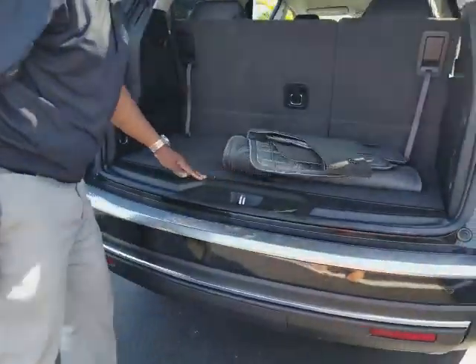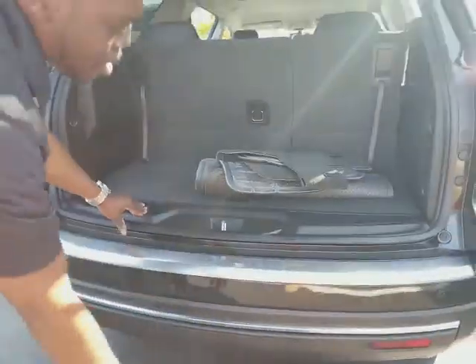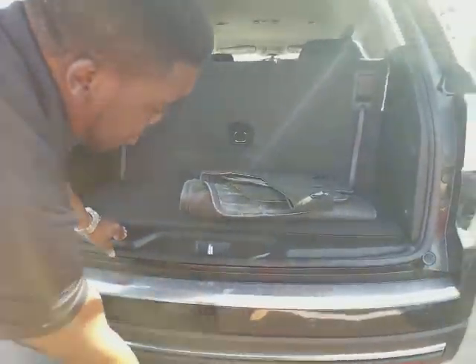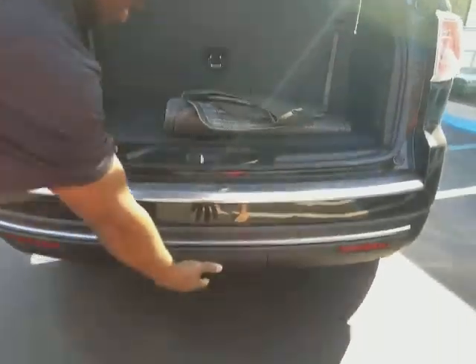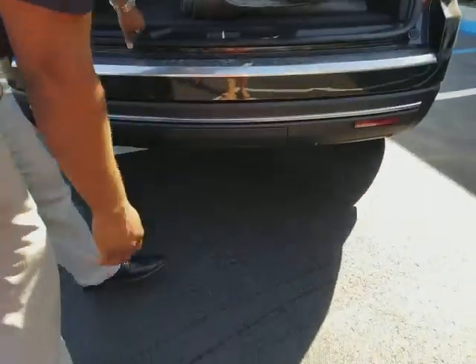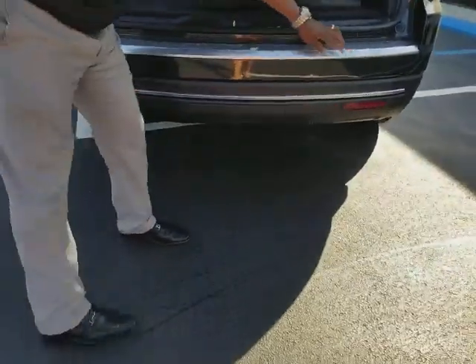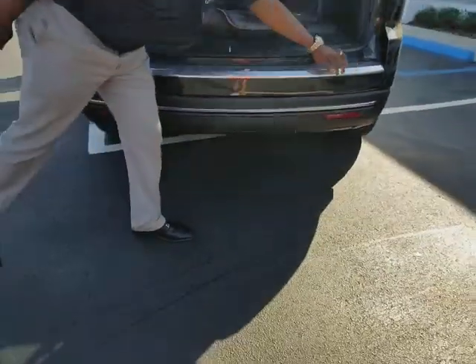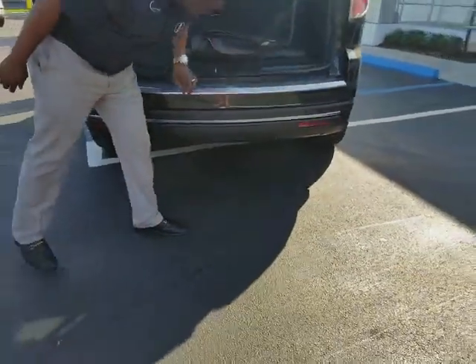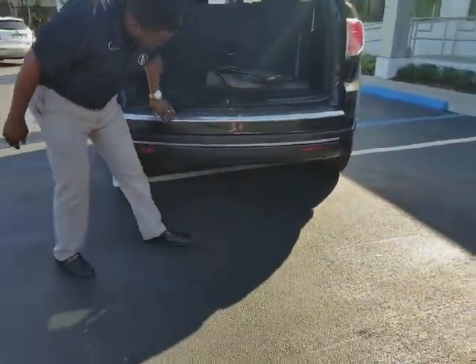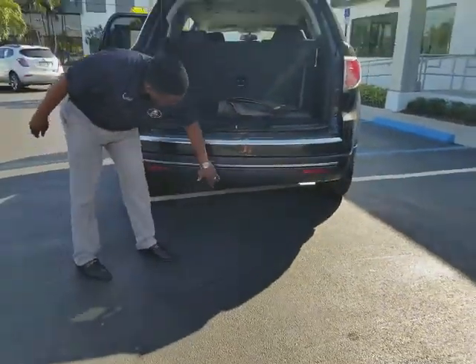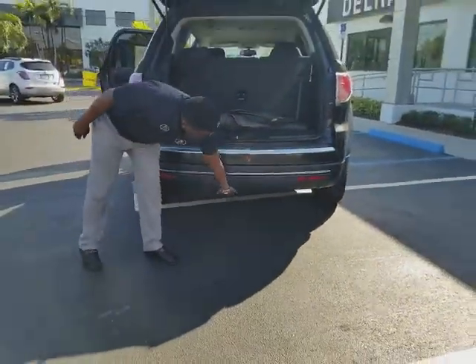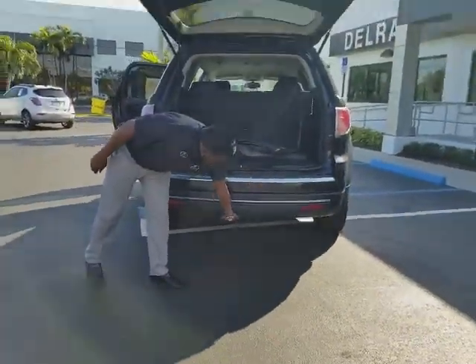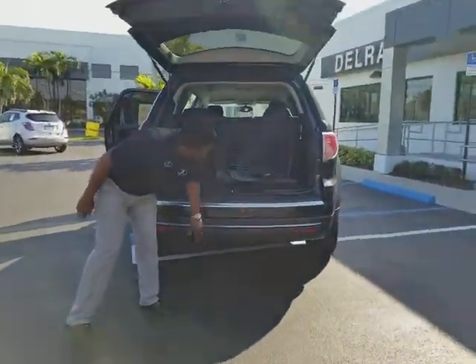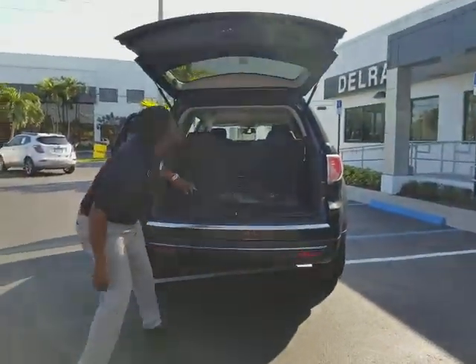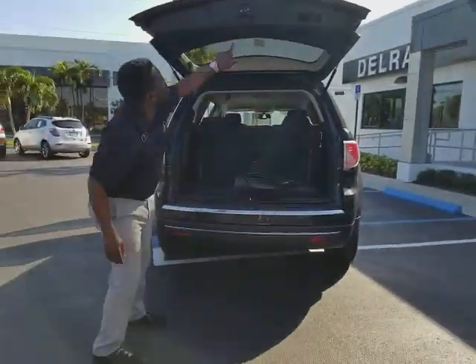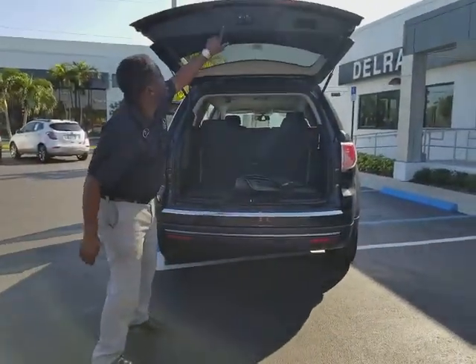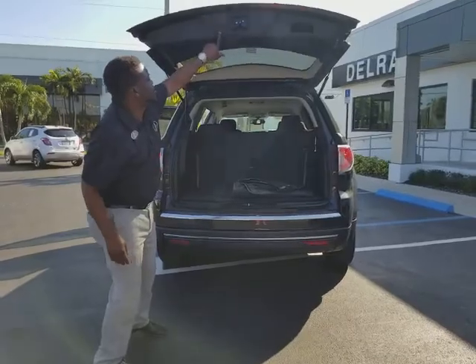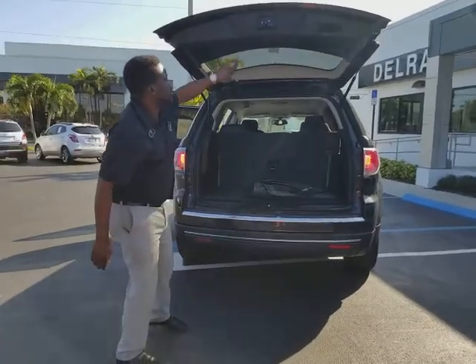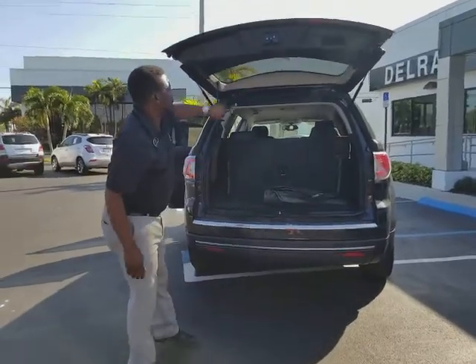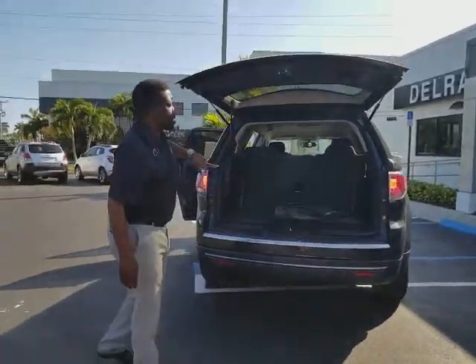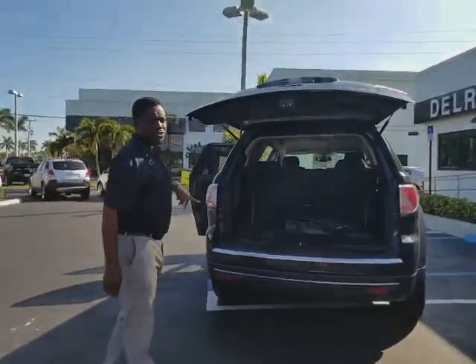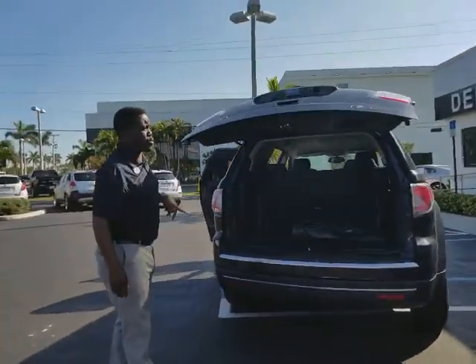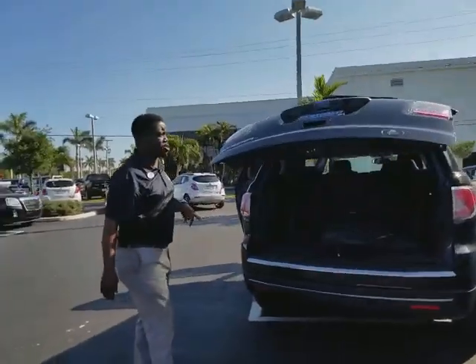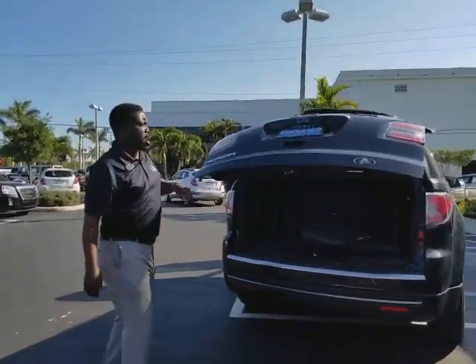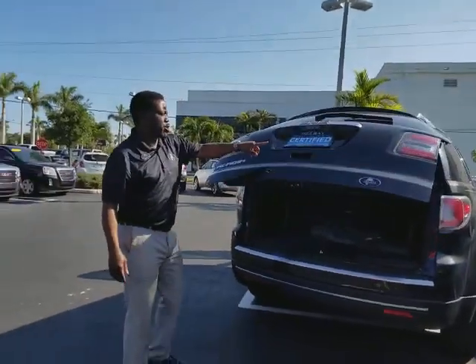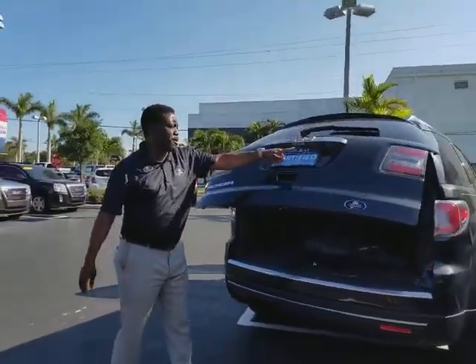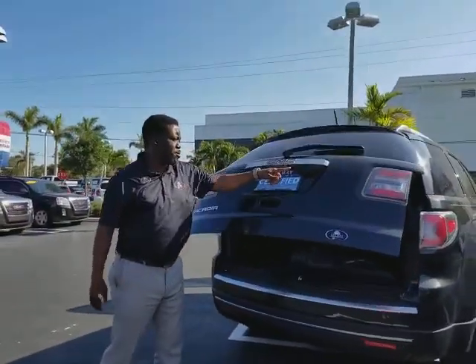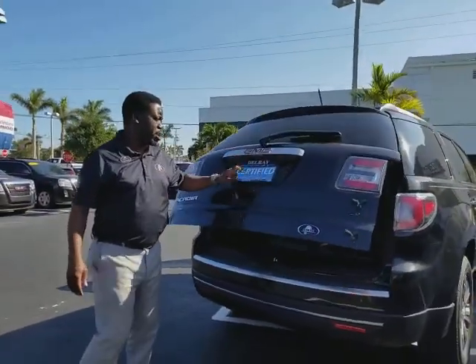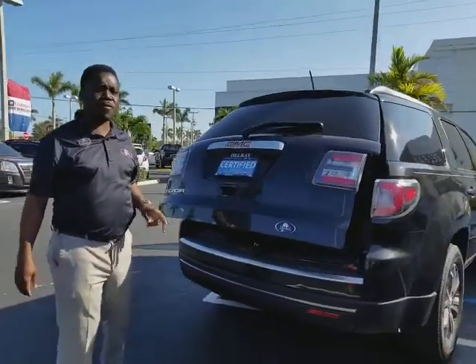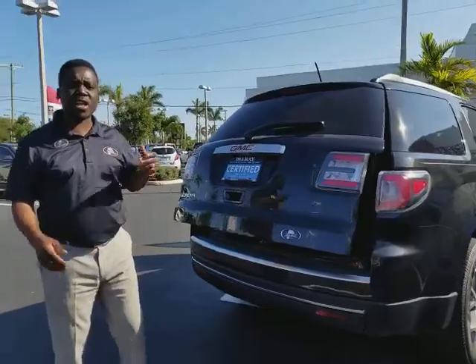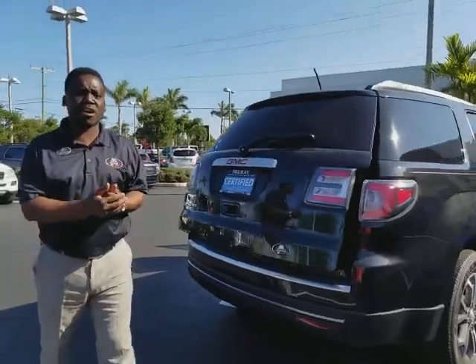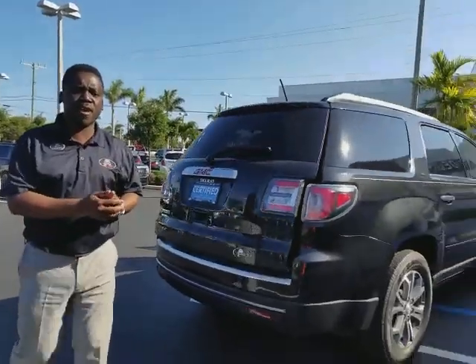A little cargo space to the bottom here. Spare tire is located underneath. You do have your parking sensors, your hitch — some of the vehicles are equipped with the hitch — and also your backup camera. GM certified.